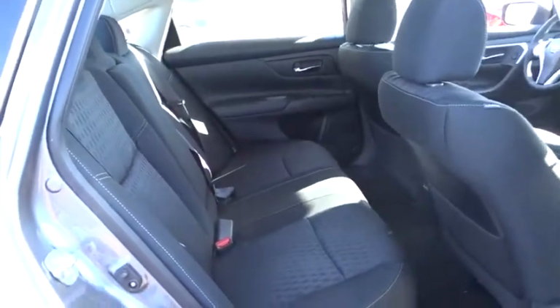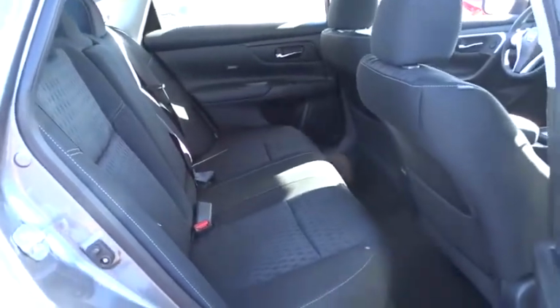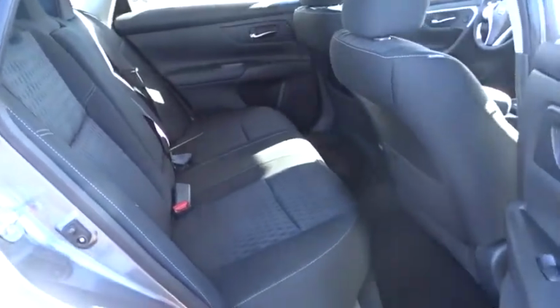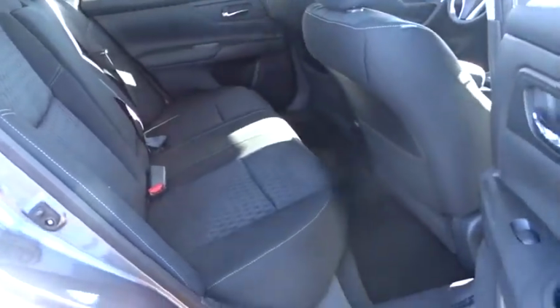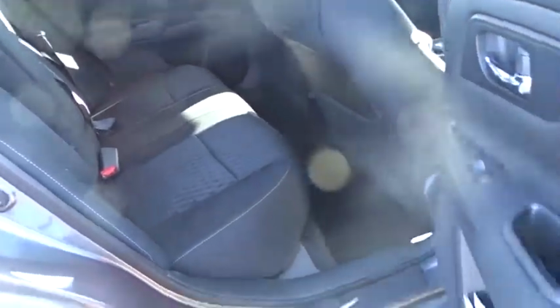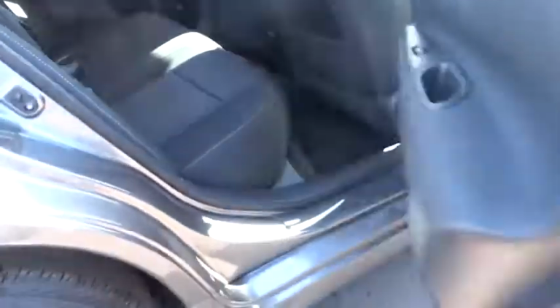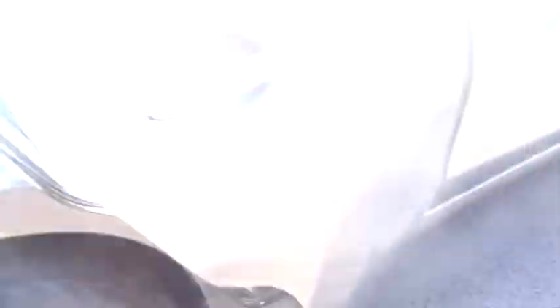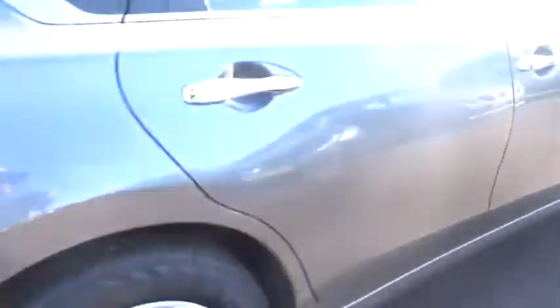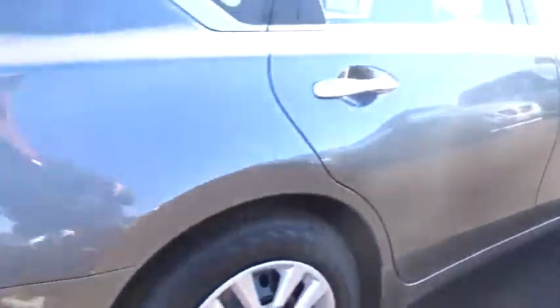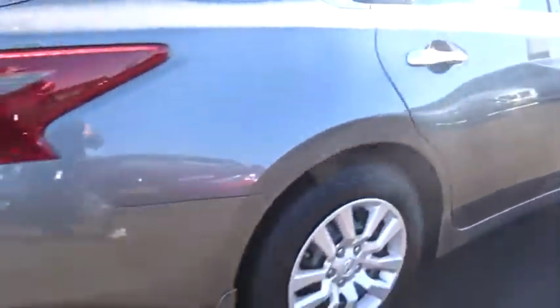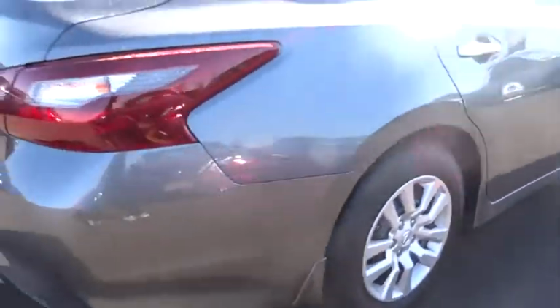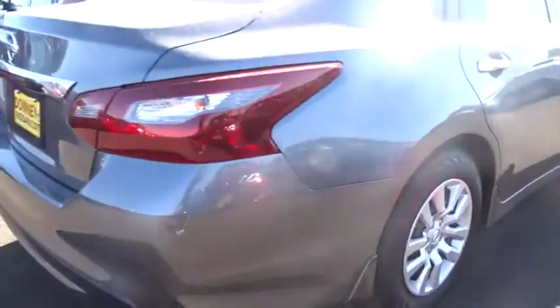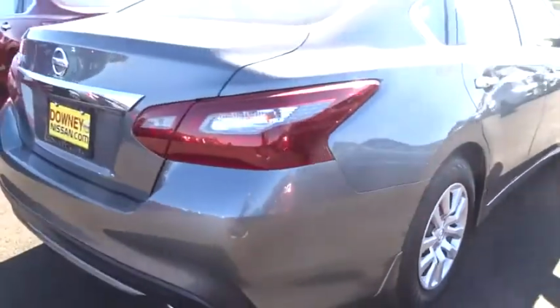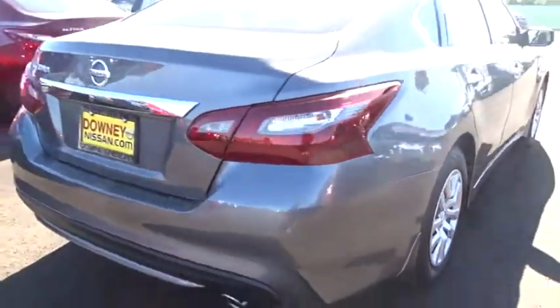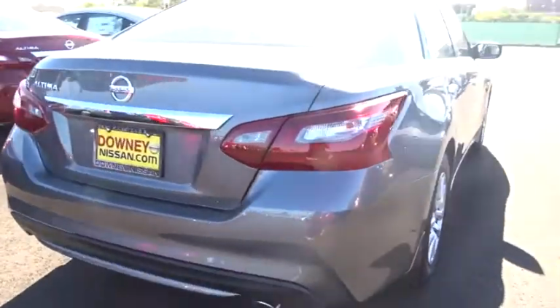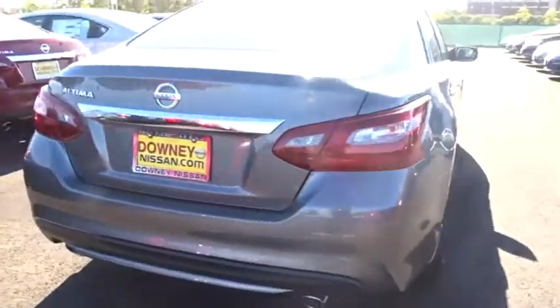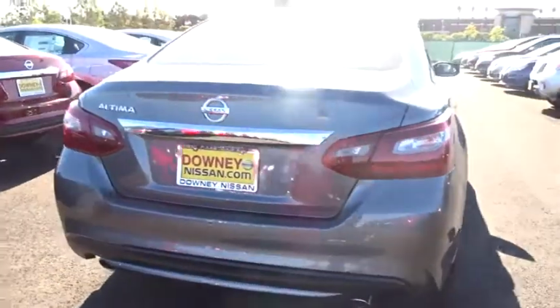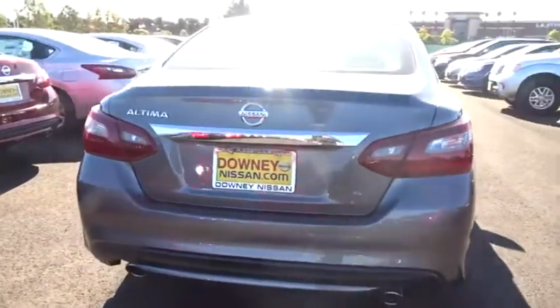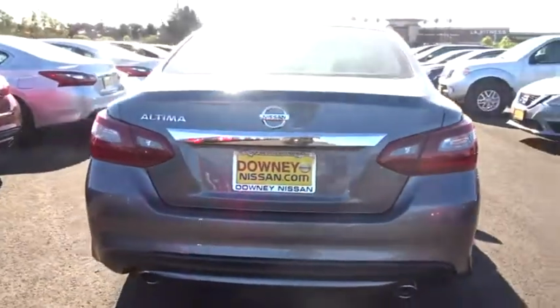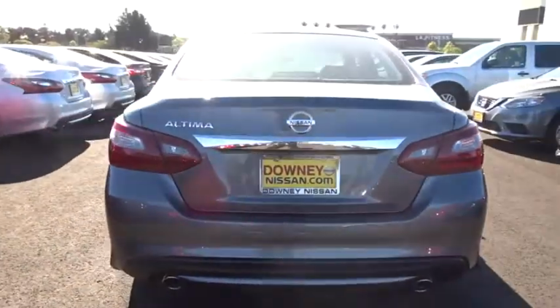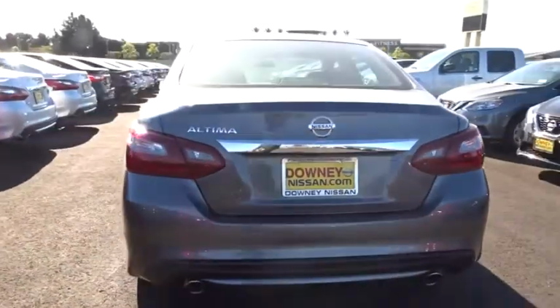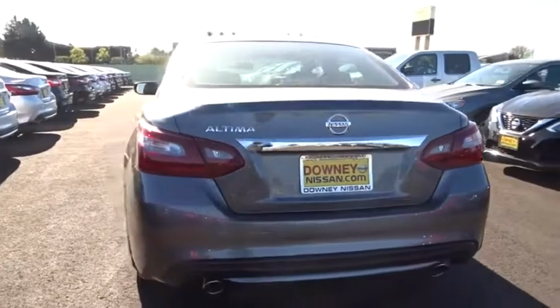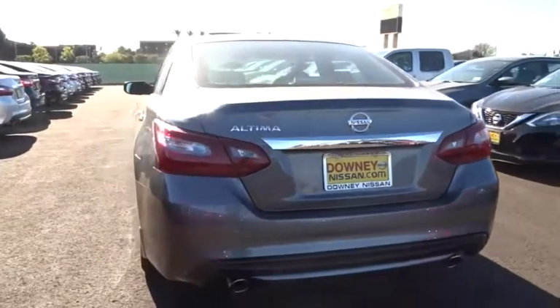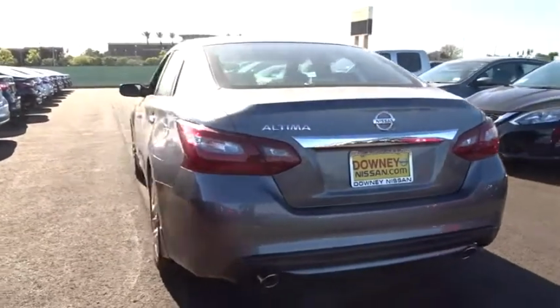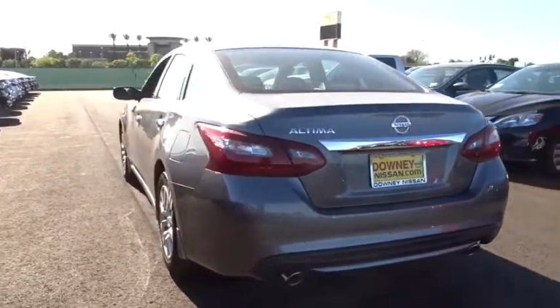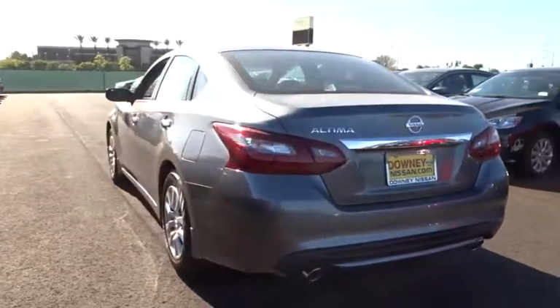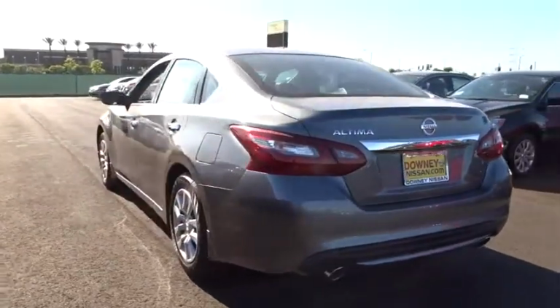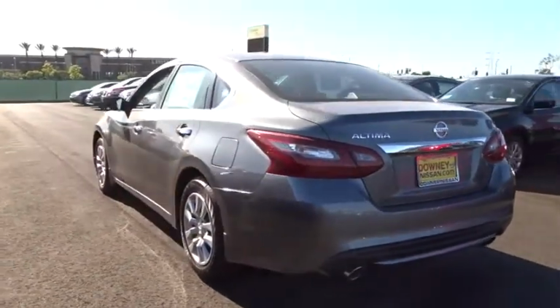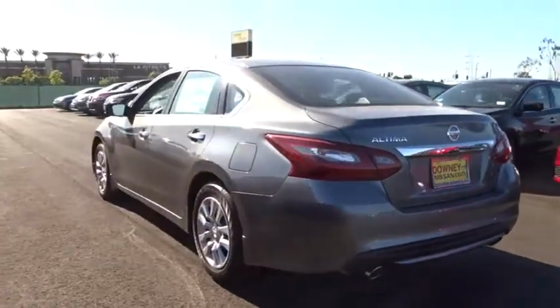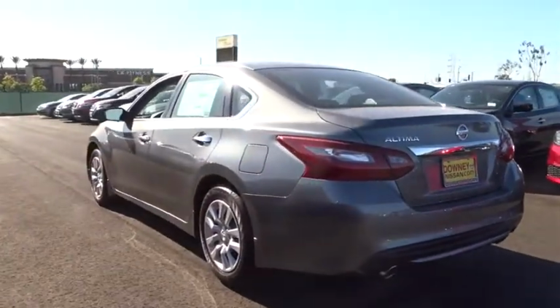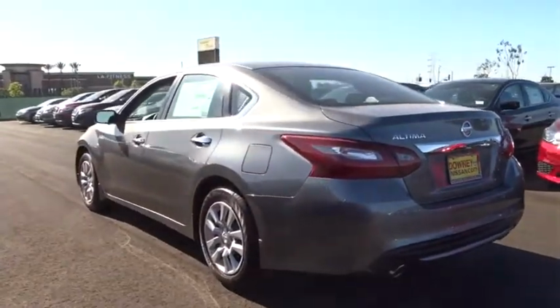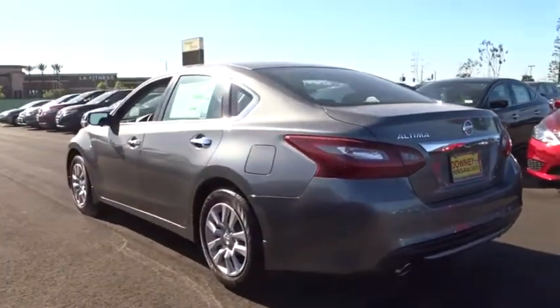Power steering, adjustable steering wheel, driver airbag, cruise control, four-wheel disc brakes, keyless start, AM FM stereo radio, rear defrost.